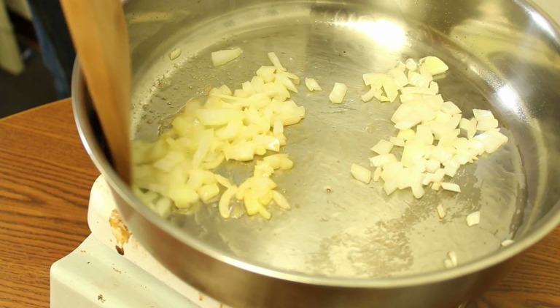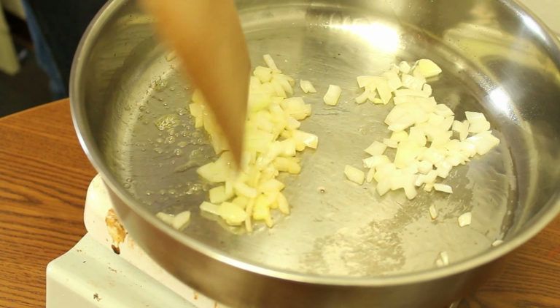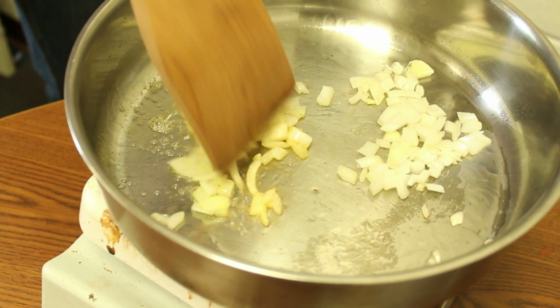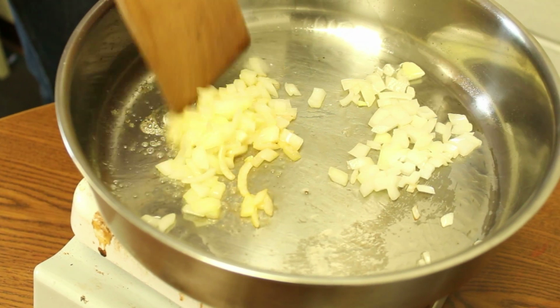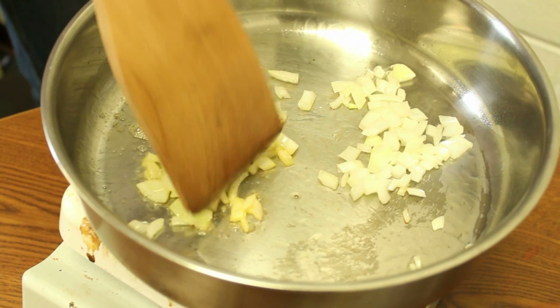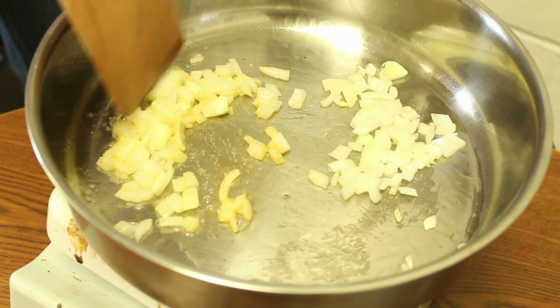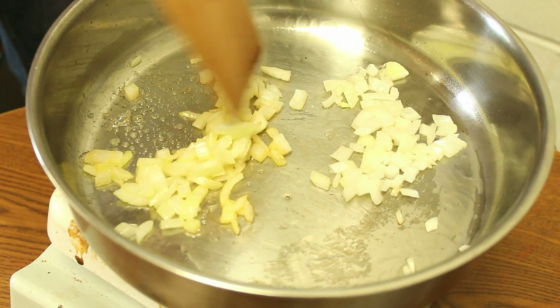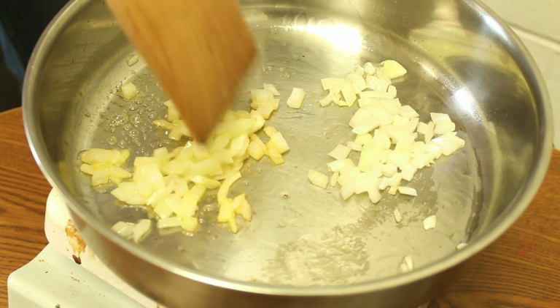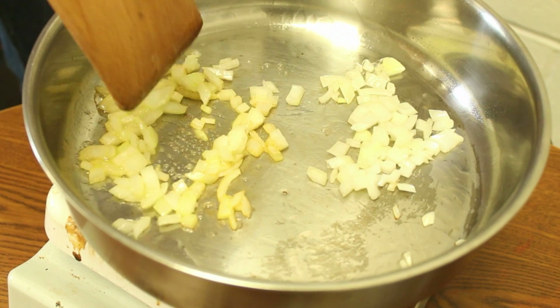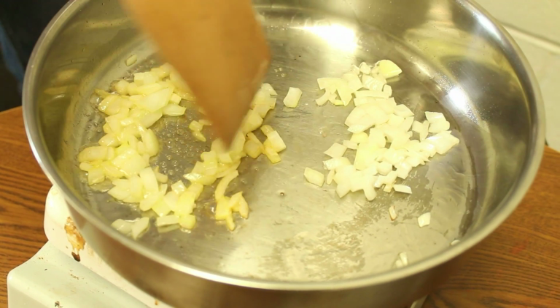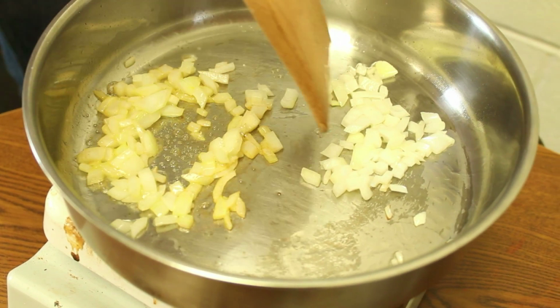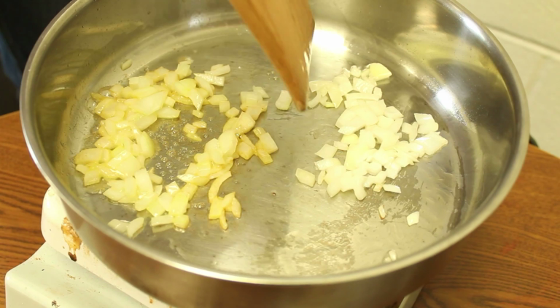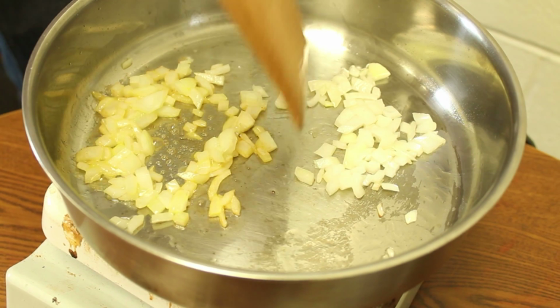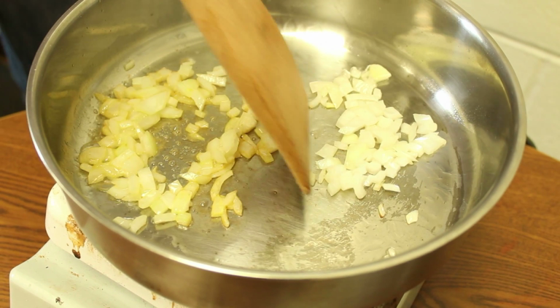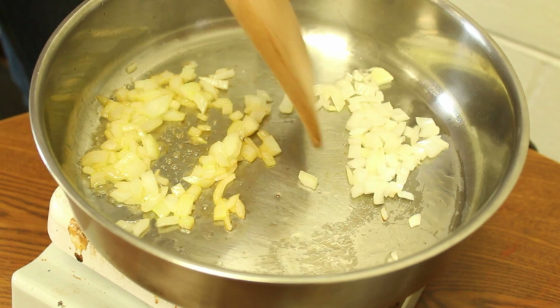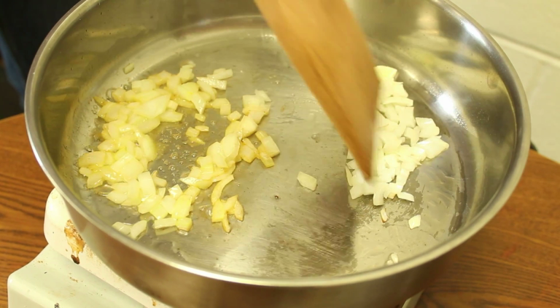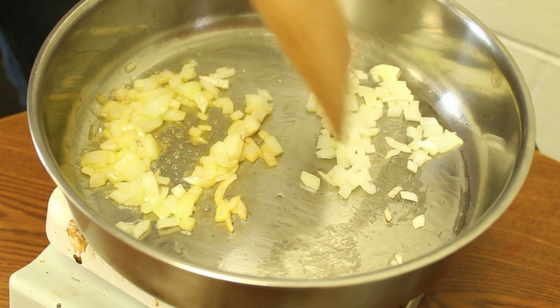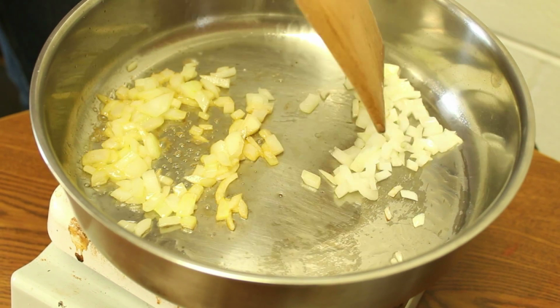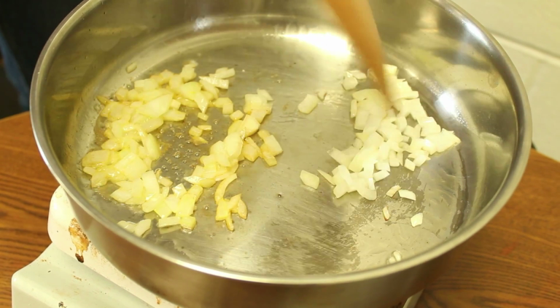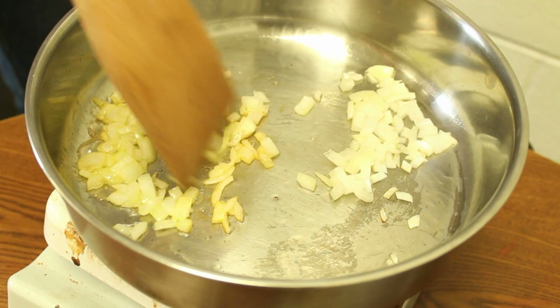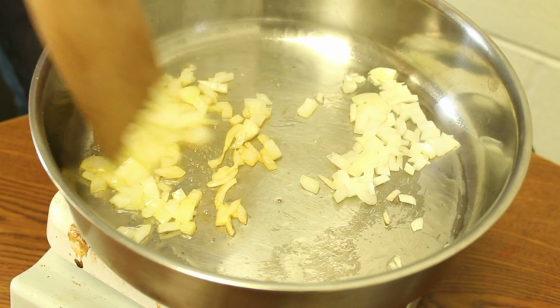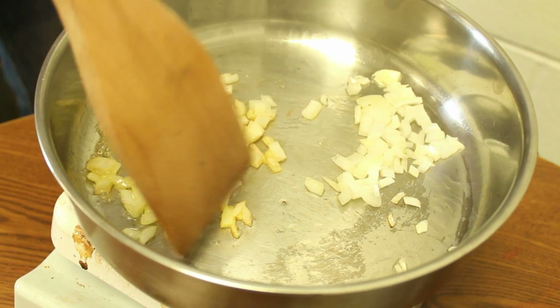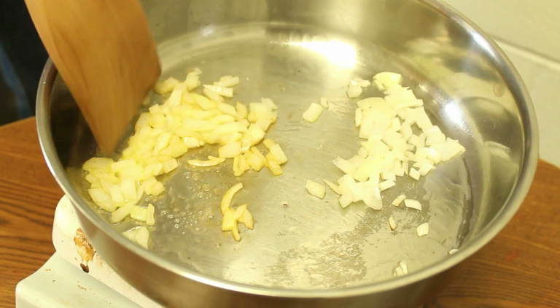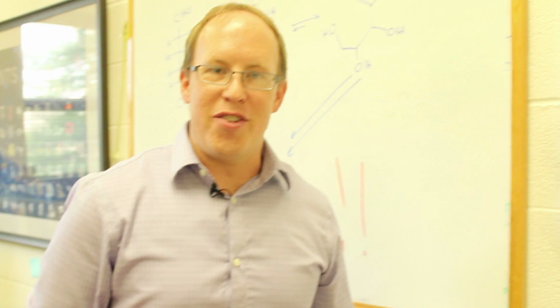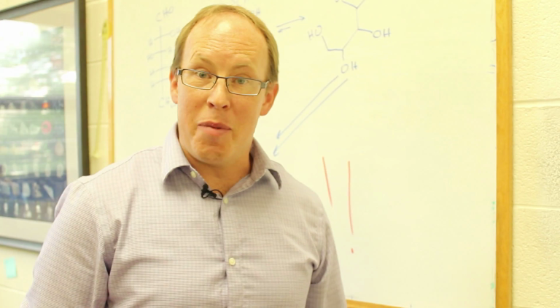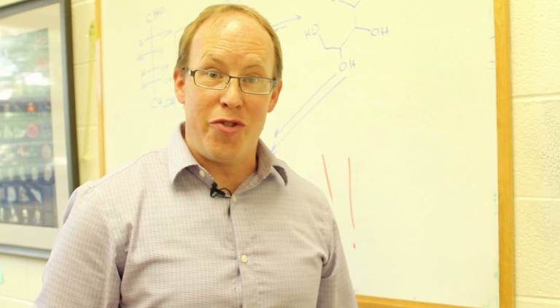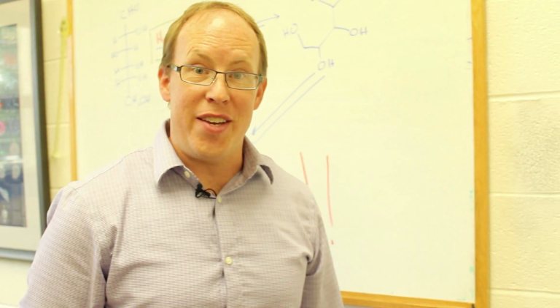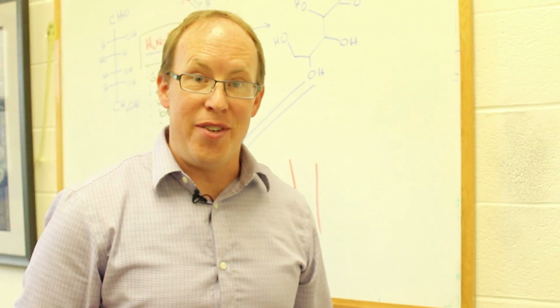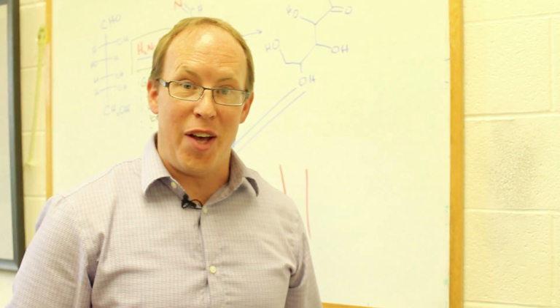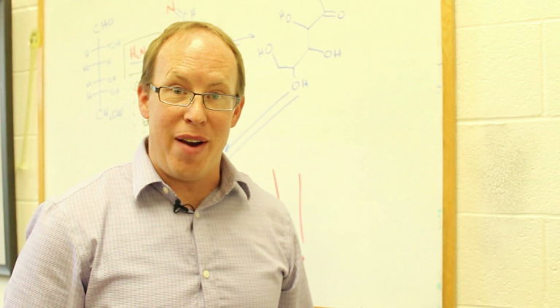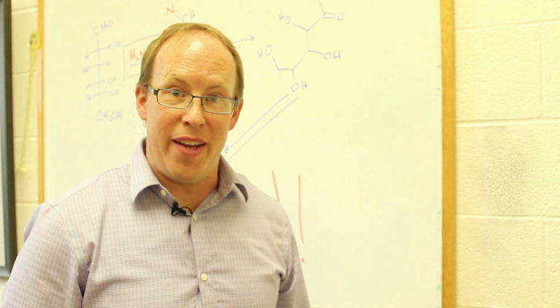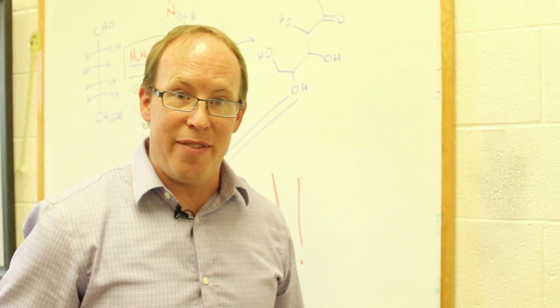Look at that — they're already turning colors. And these guys over on the right here haven't done a thing; they're just sitting there. So there's a chemistry trick that you can use to help your everyday life.